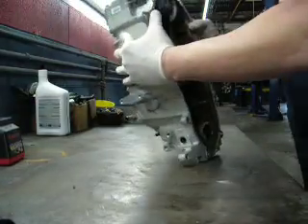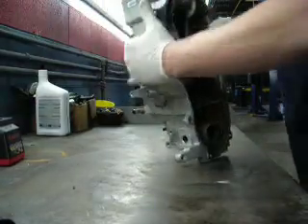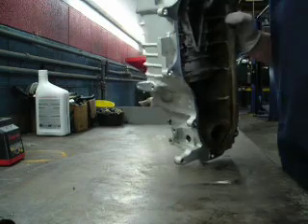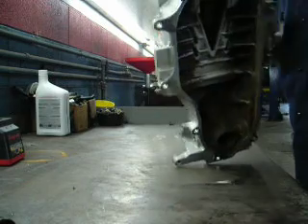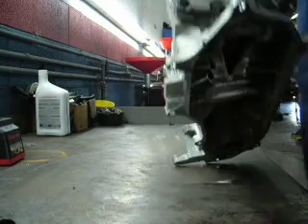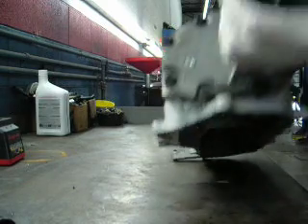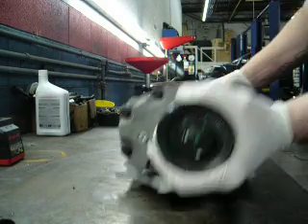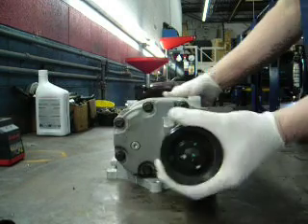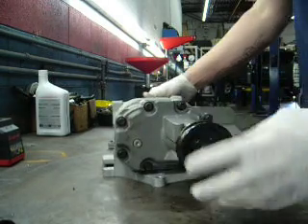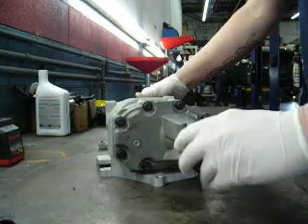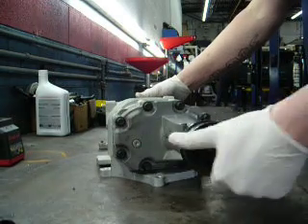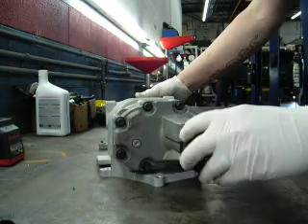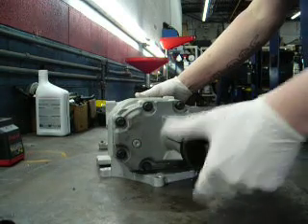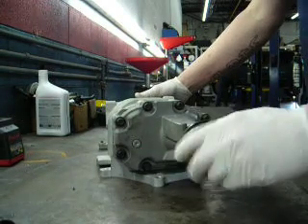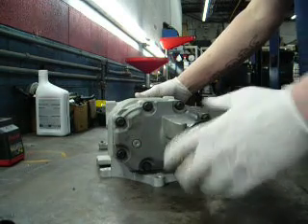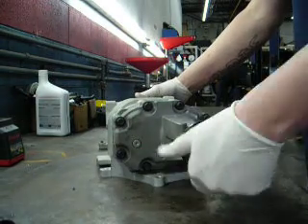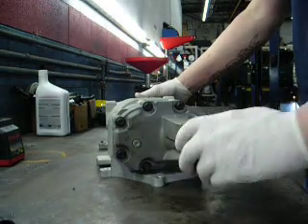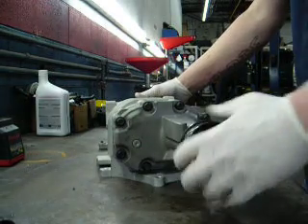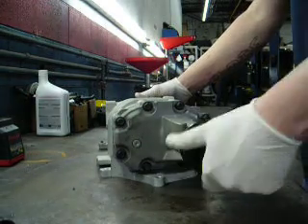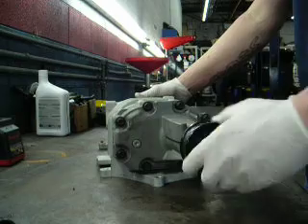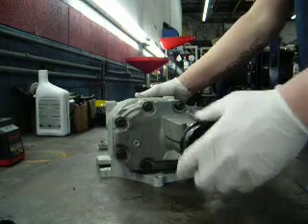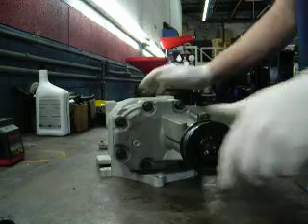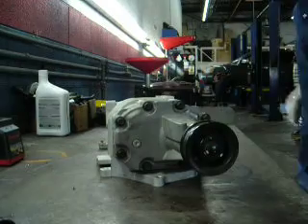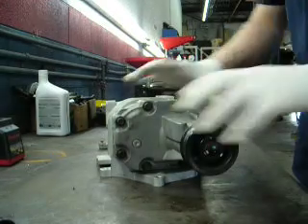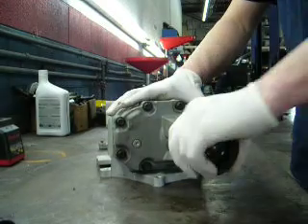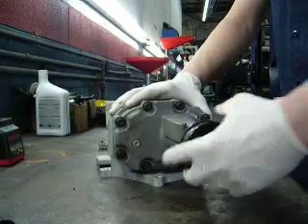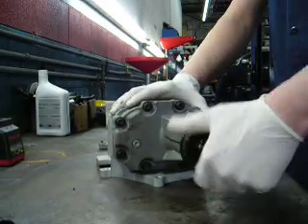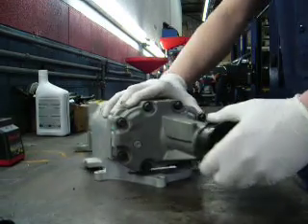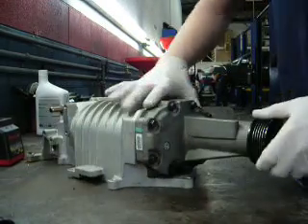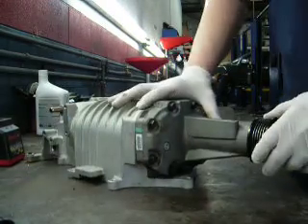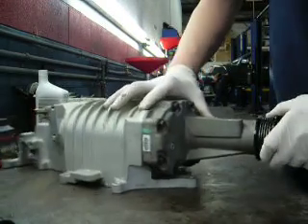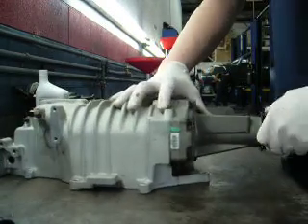Here's your front pulley. It'll drive the spins and blades. You can change these pulleys on certain superchargers to build more boost.